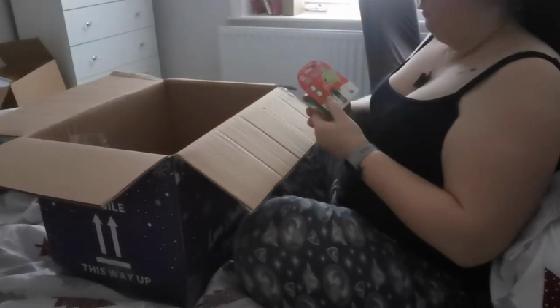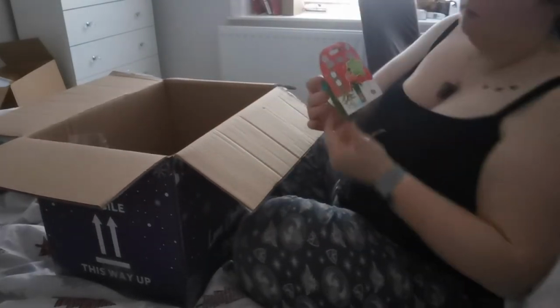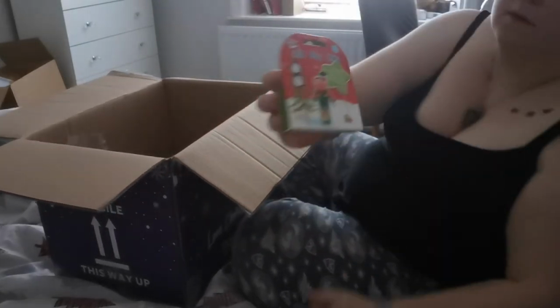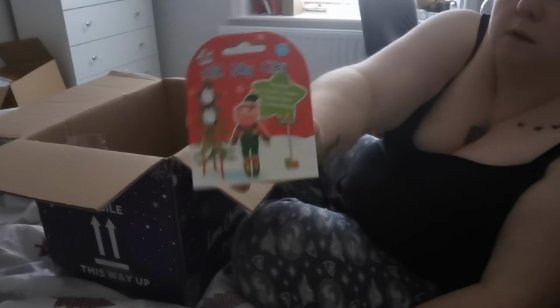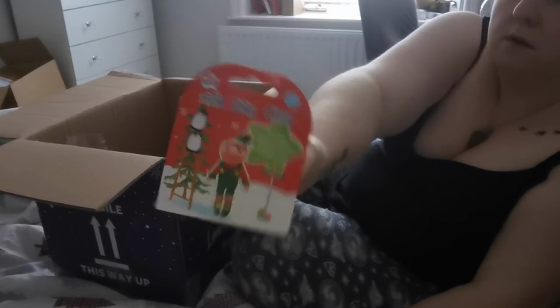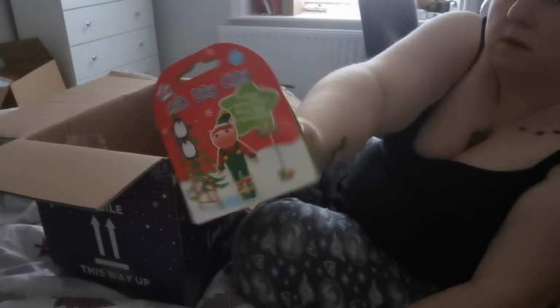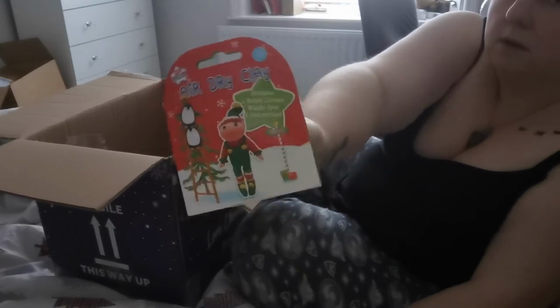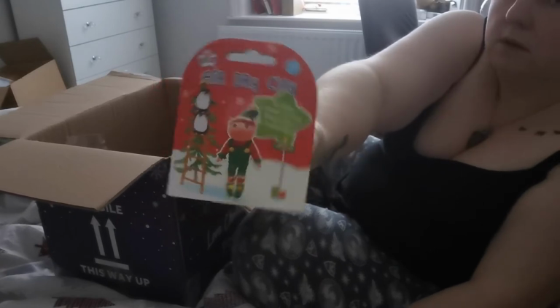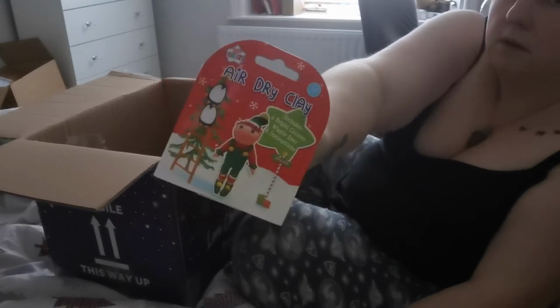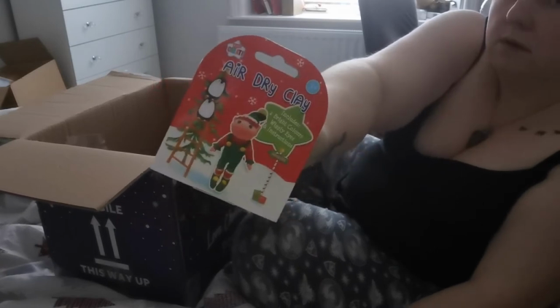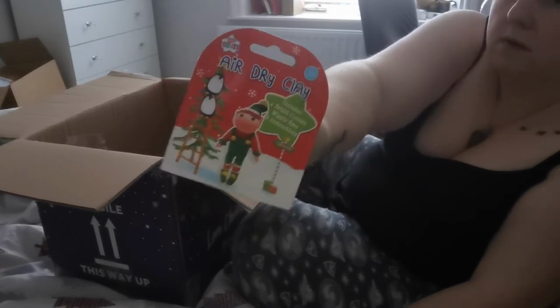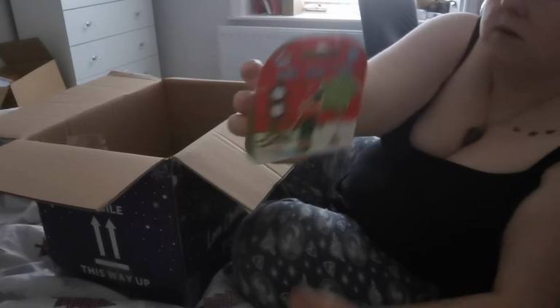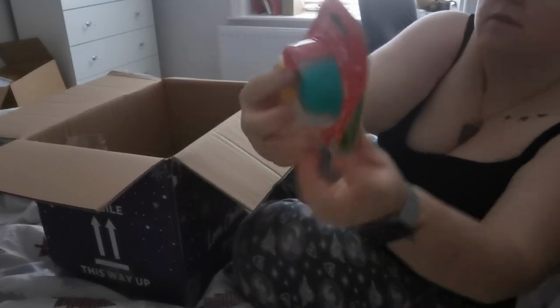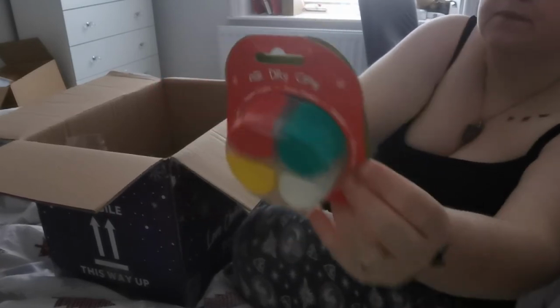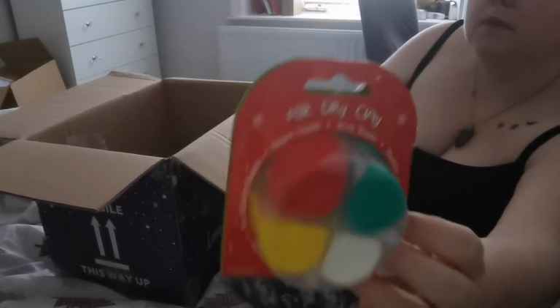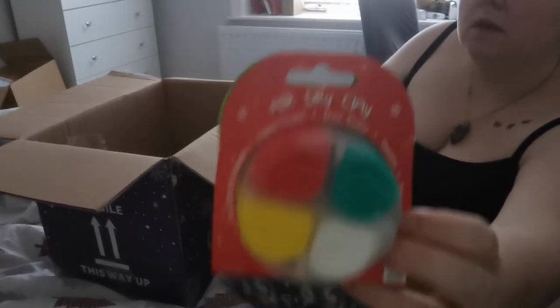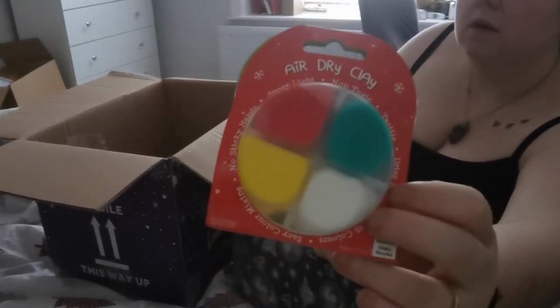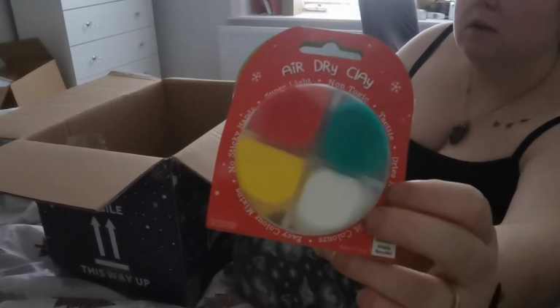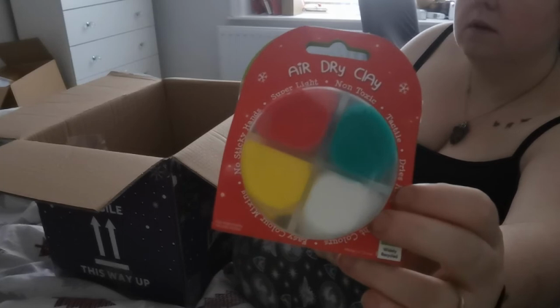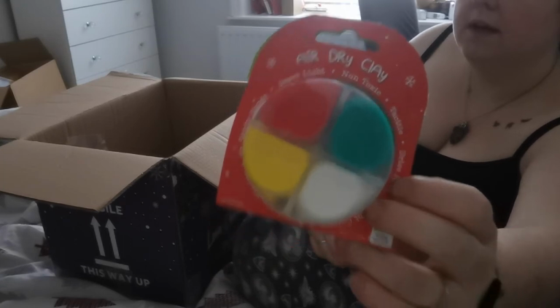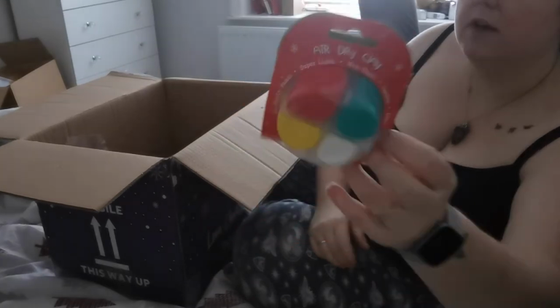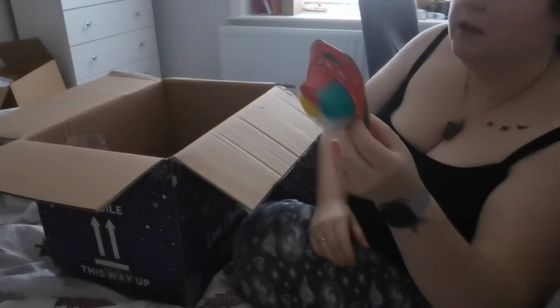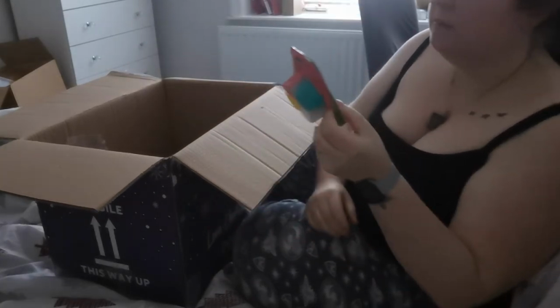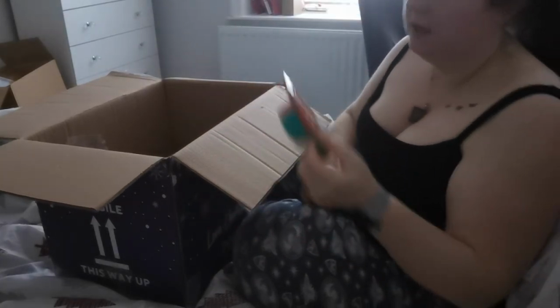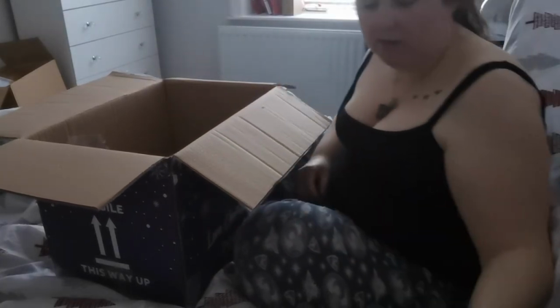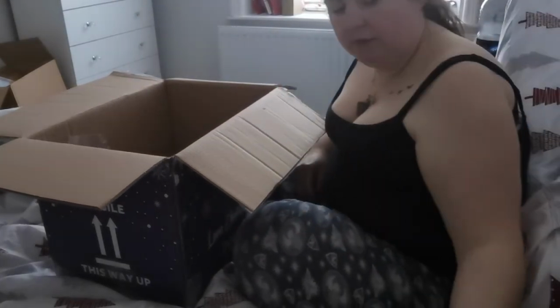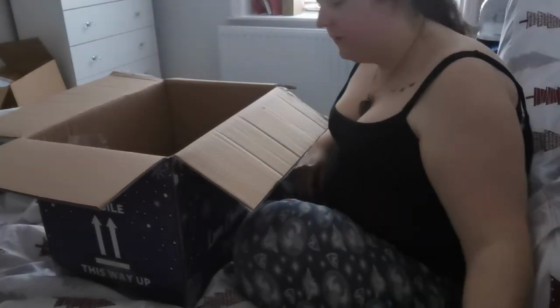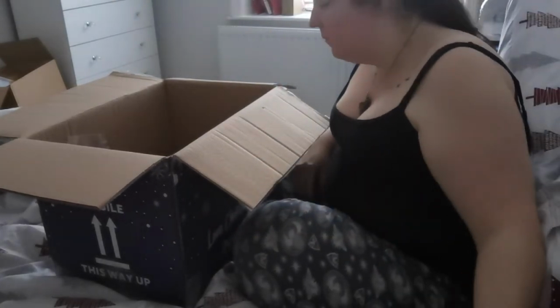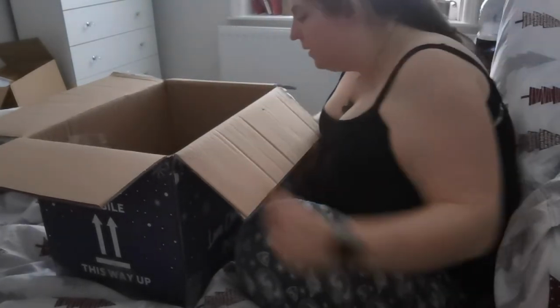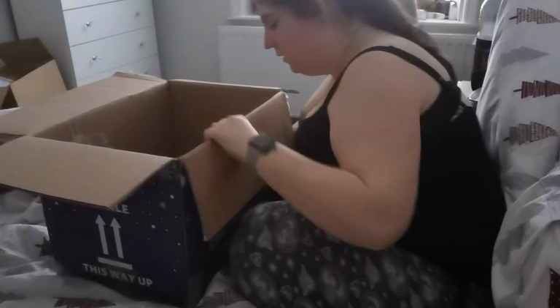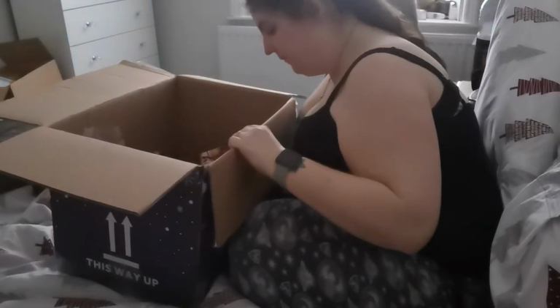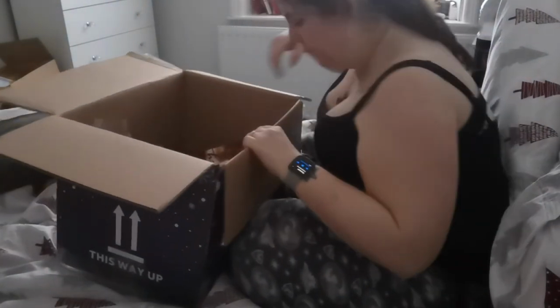This is an air dry clay model kit — there's a second one coming up — but it has four different colors to make an elf, and I think the kids will really enjoy making these on Christmas Eve.